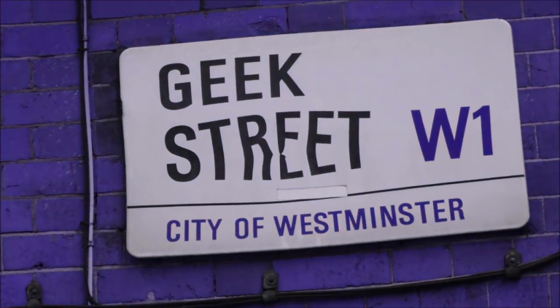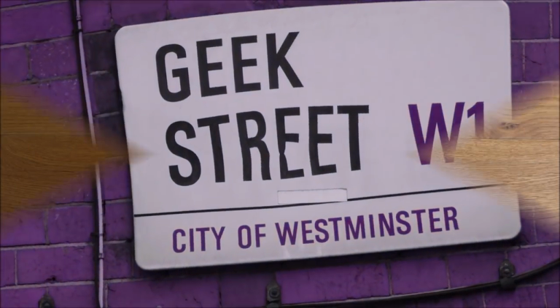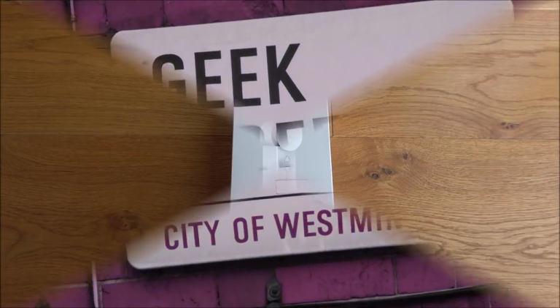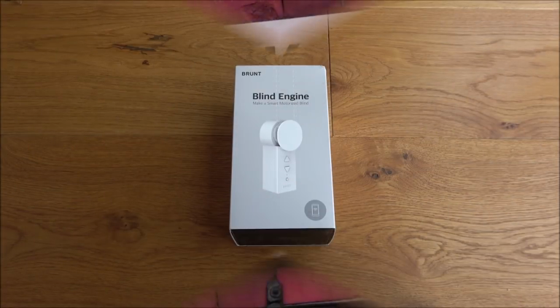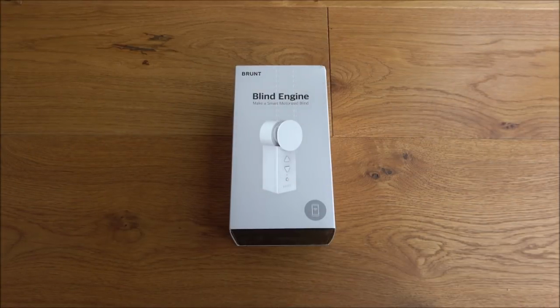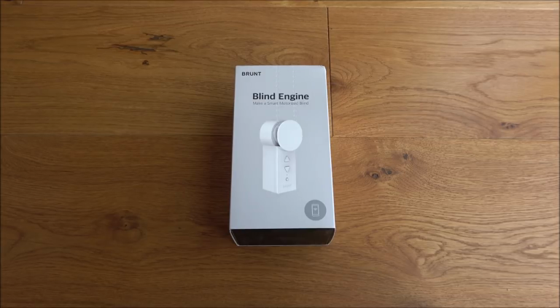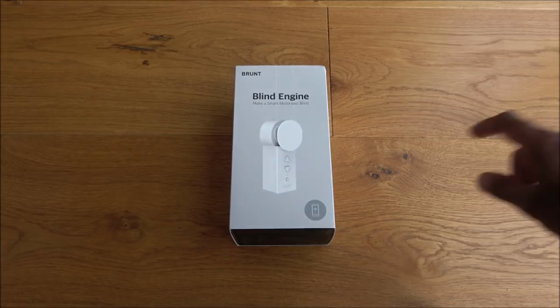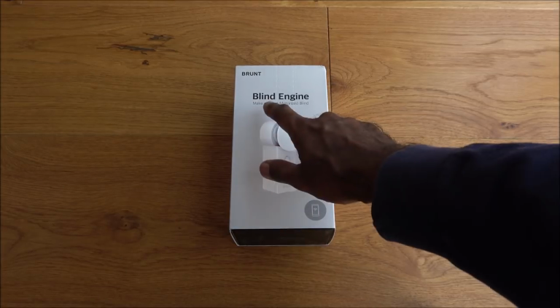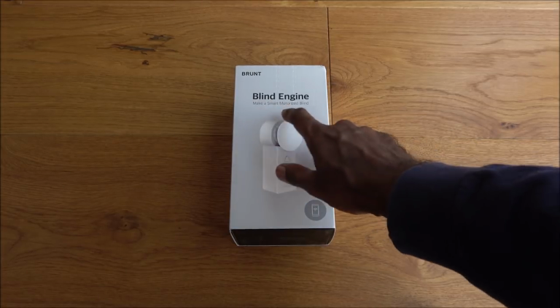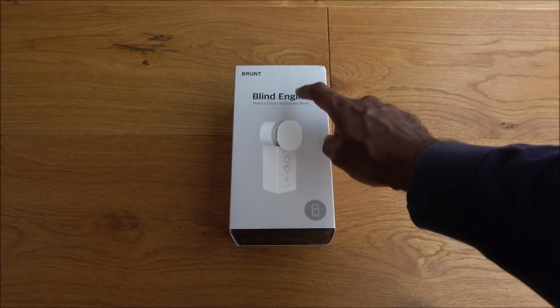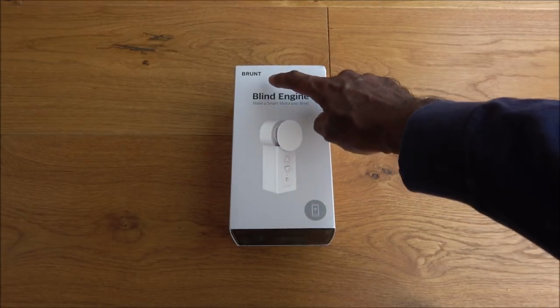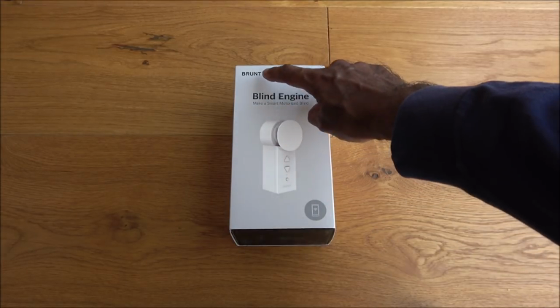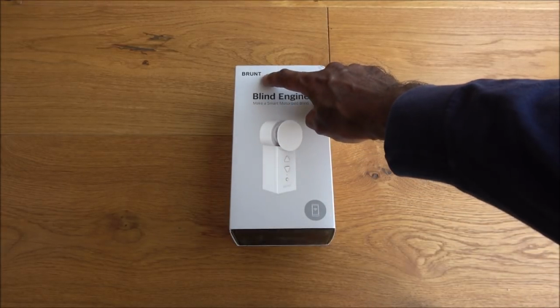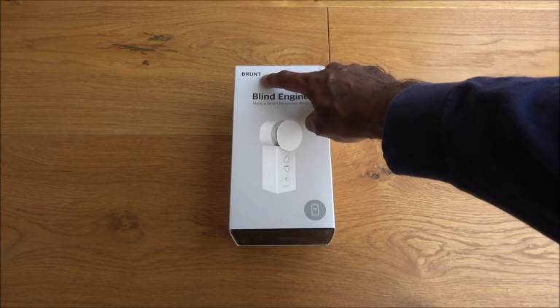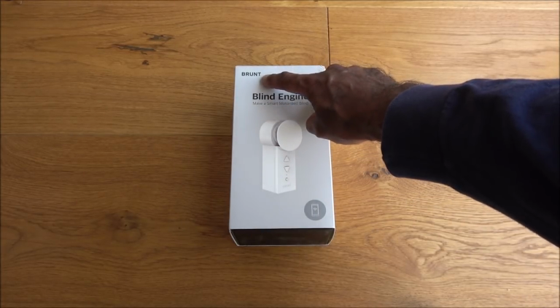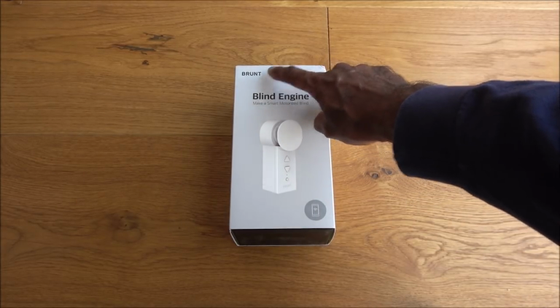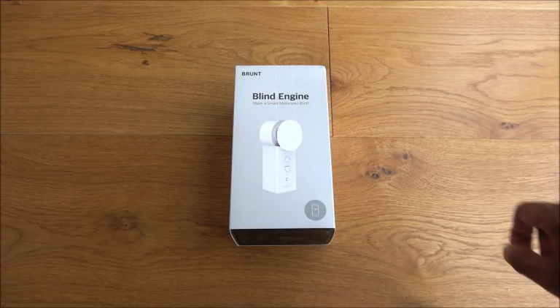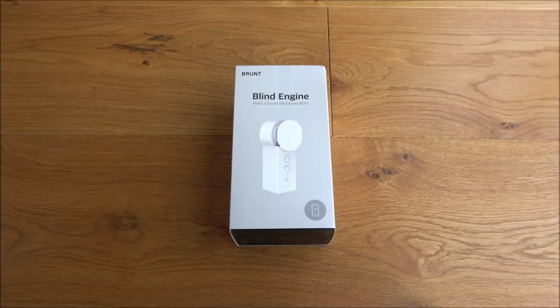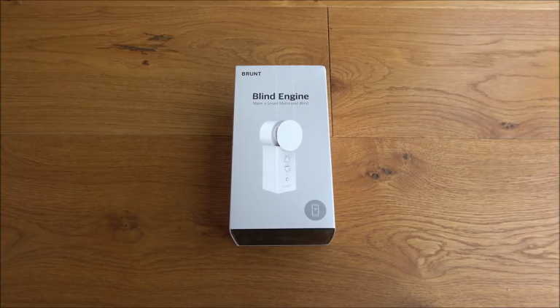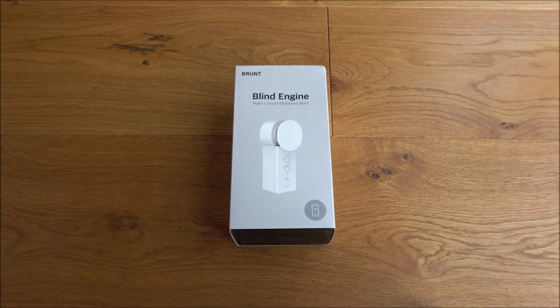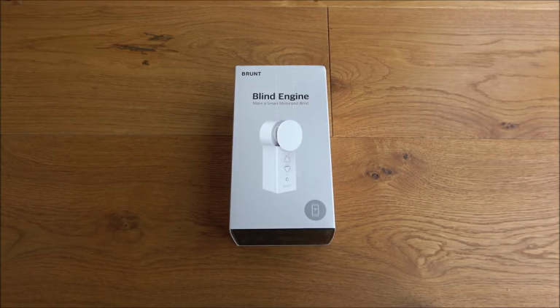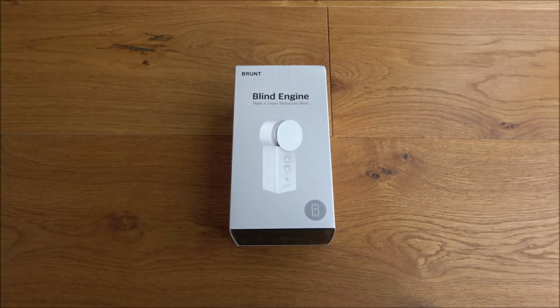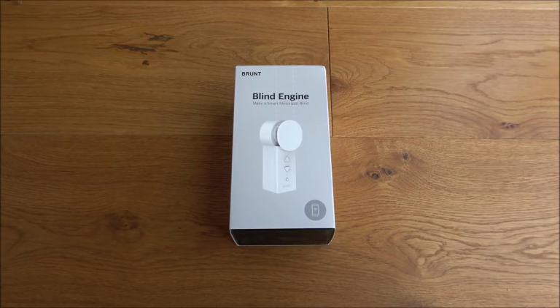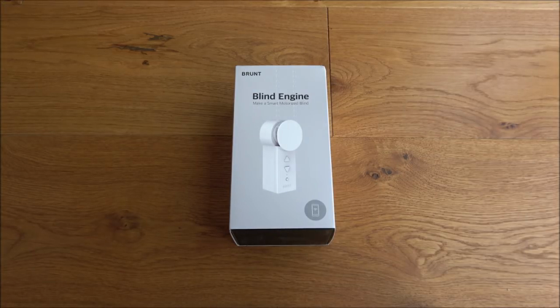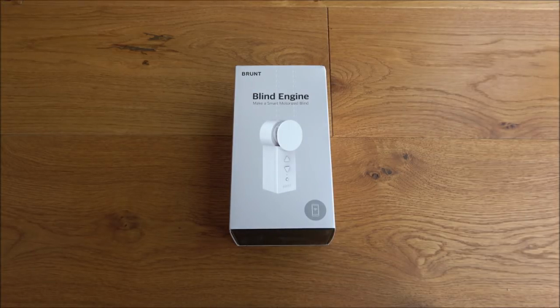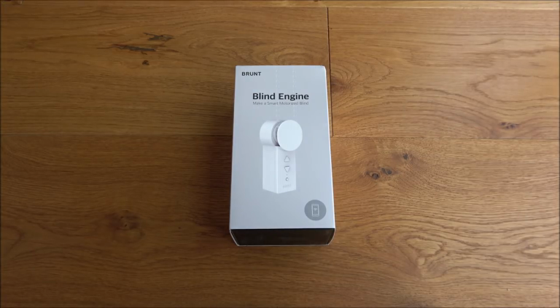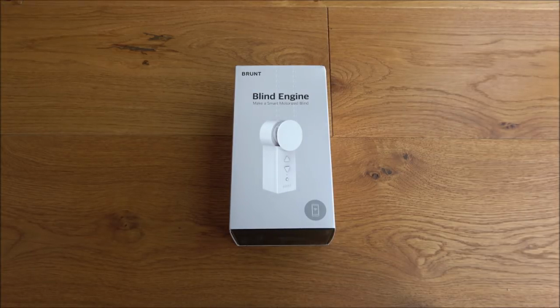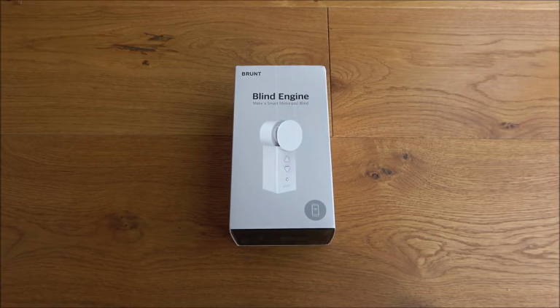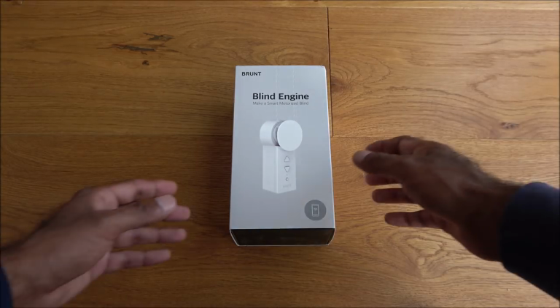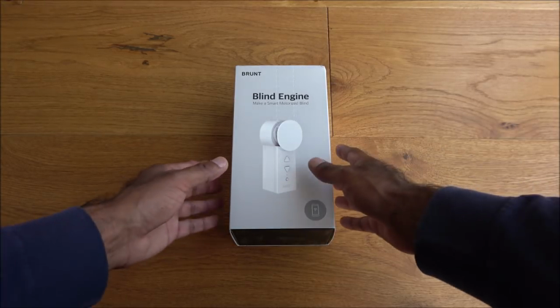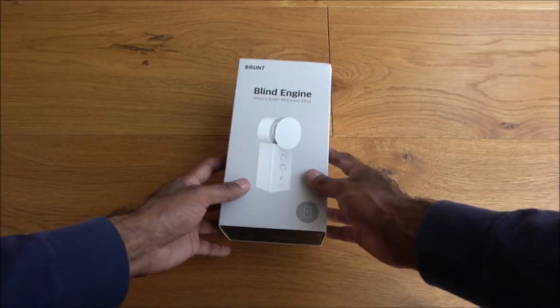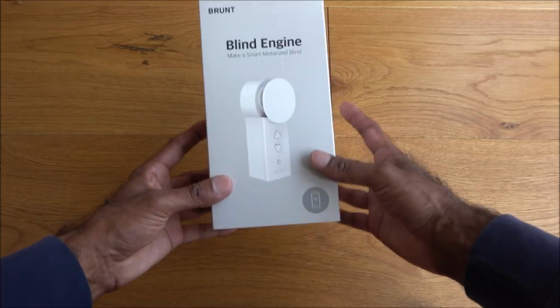Hi there, today I'm unboxing a blind engine. This particular blind engine is by a company called Brunt, and this product allows you to motorize your blinds. It's quite a cool bit of tech — let's have a quick look.